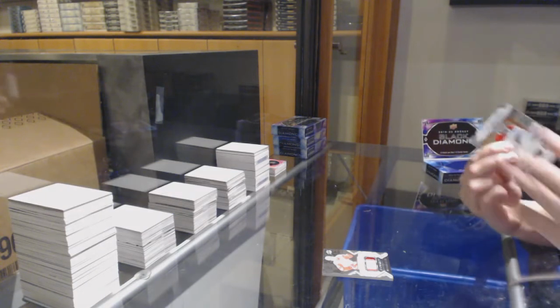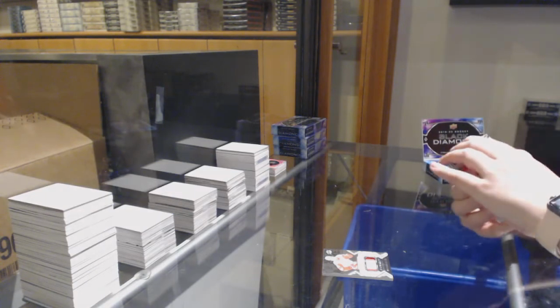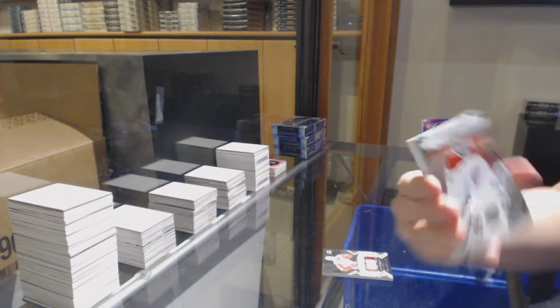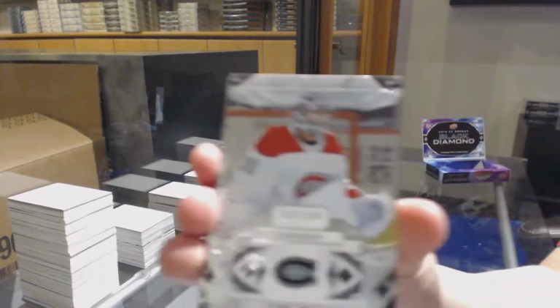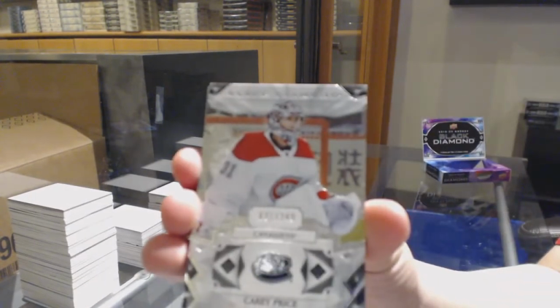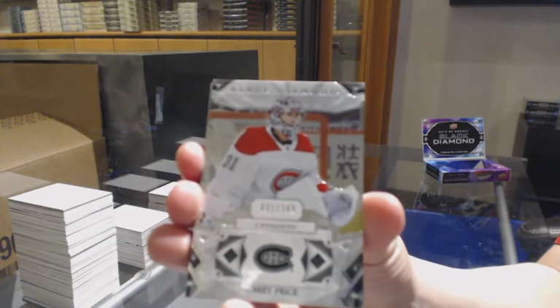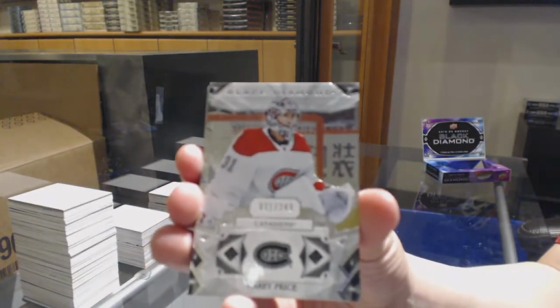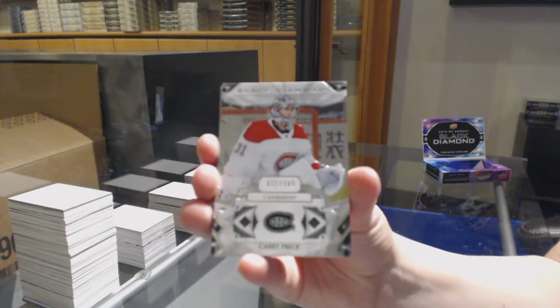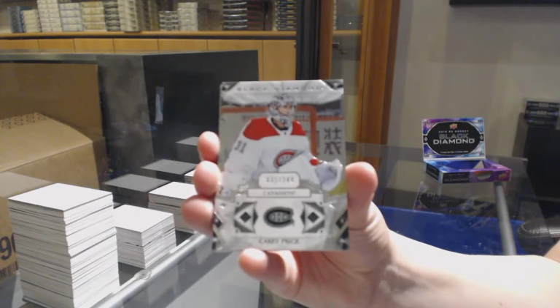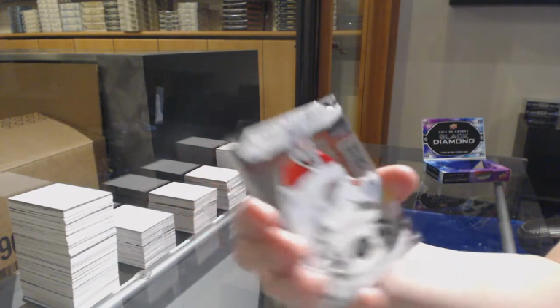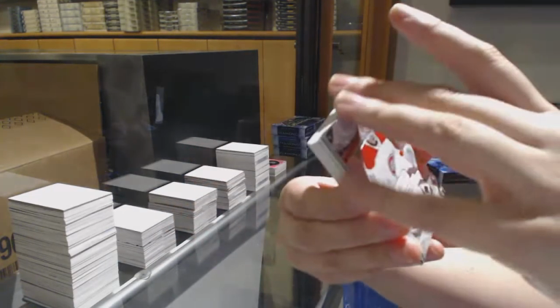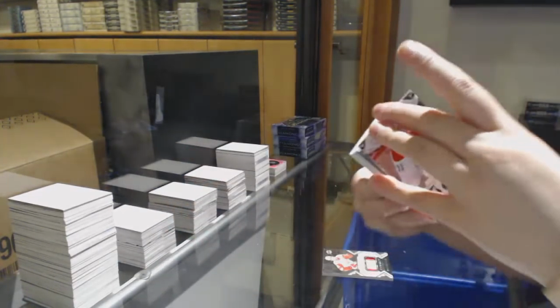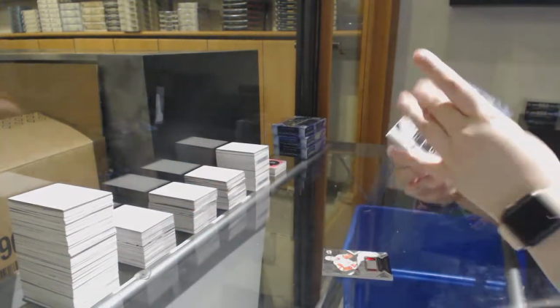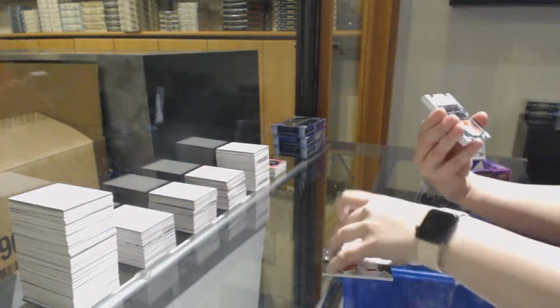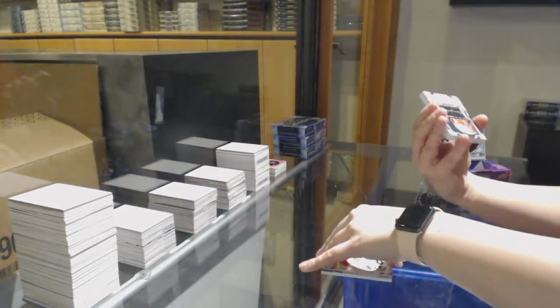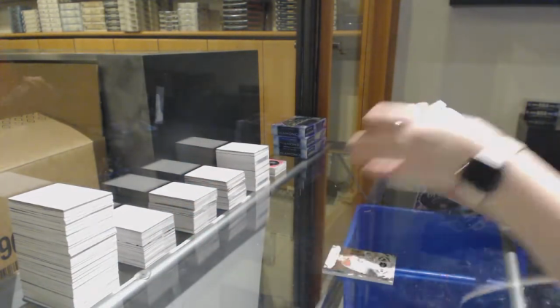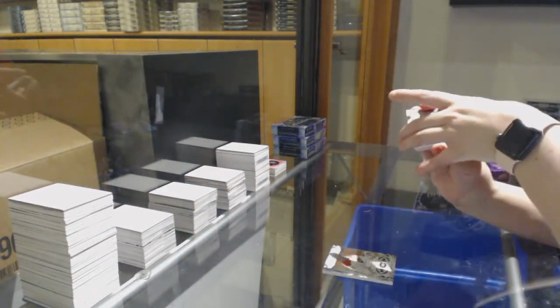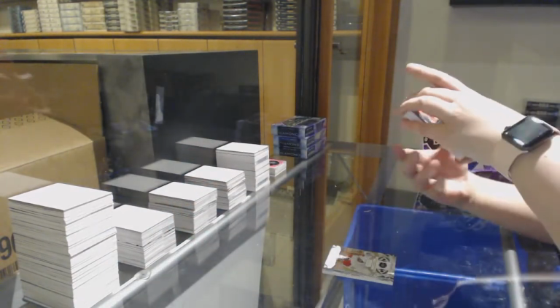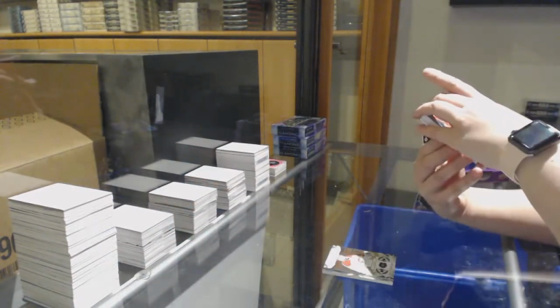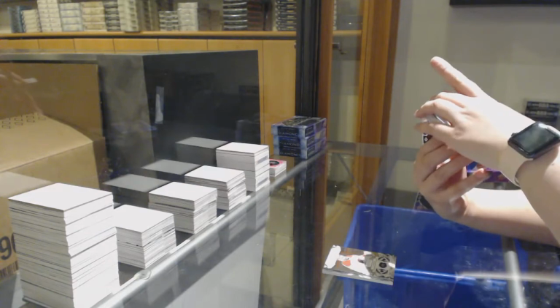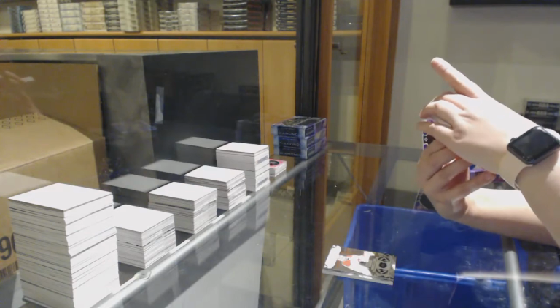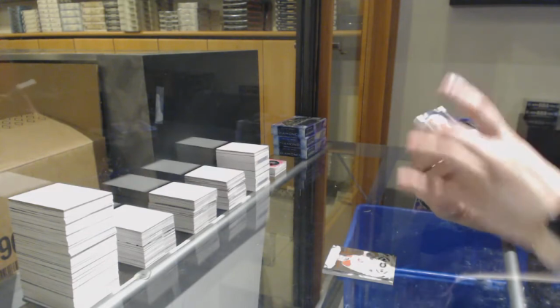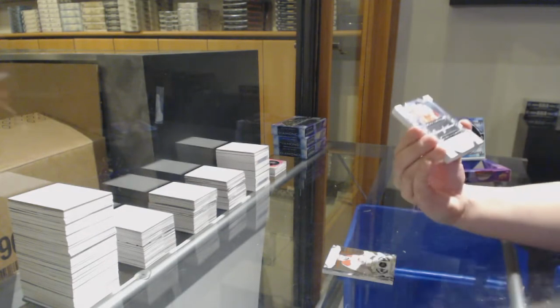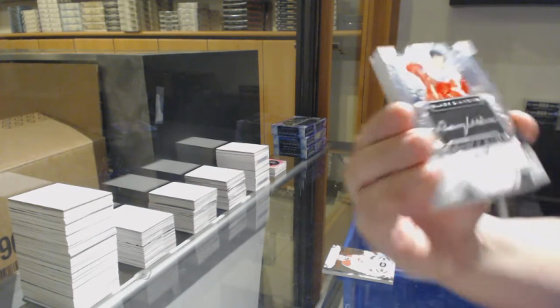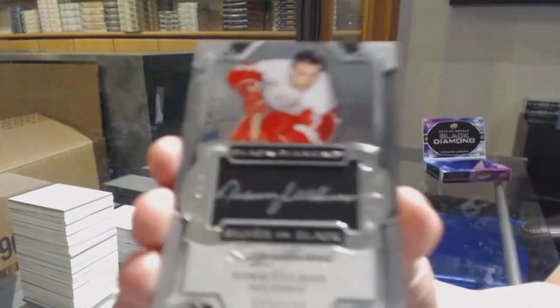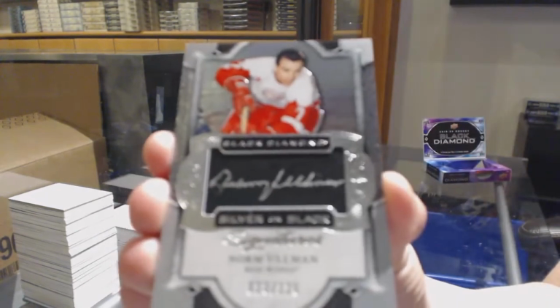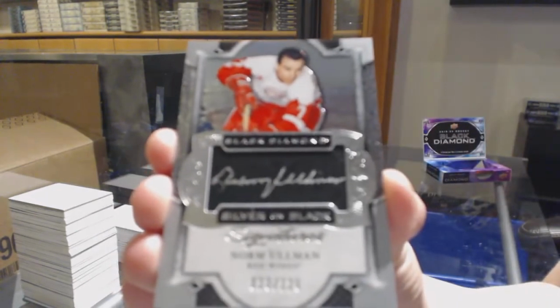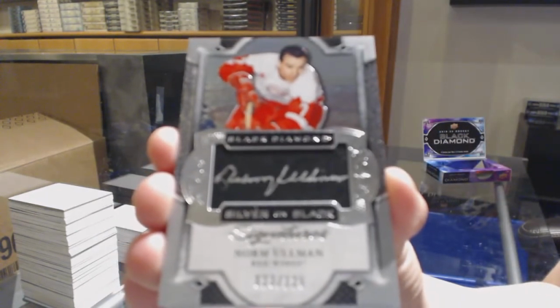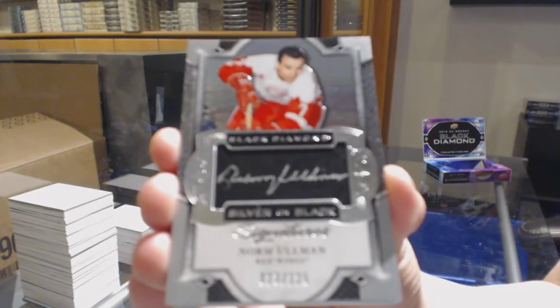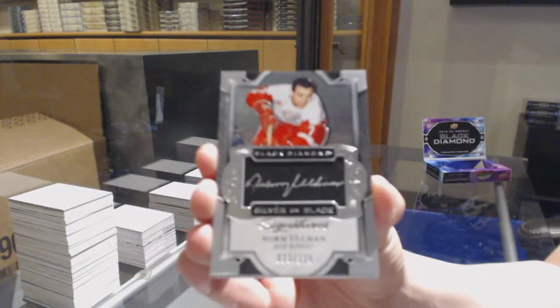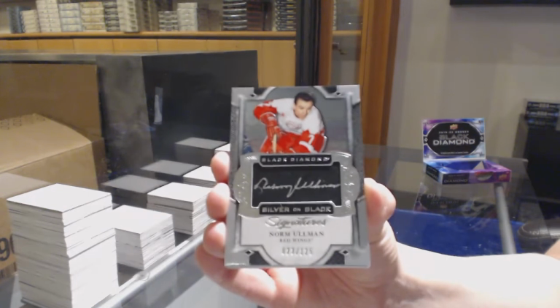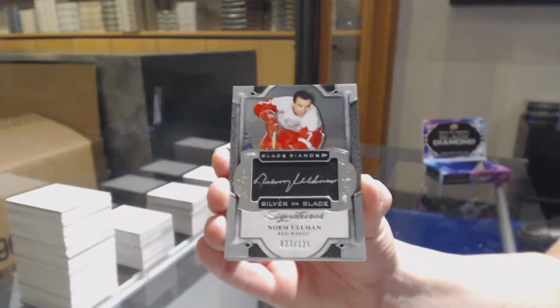Number to 249 base for Montreal — Terry Price. We've got Silver on Black Signatures, number to 125 for the Red Wings — Norm Ullman.